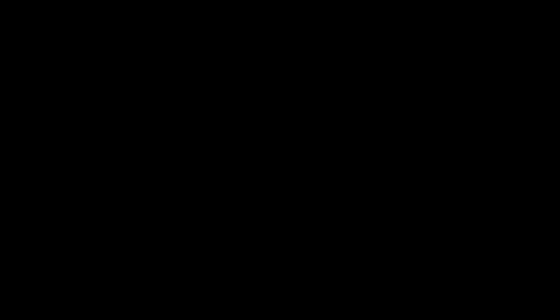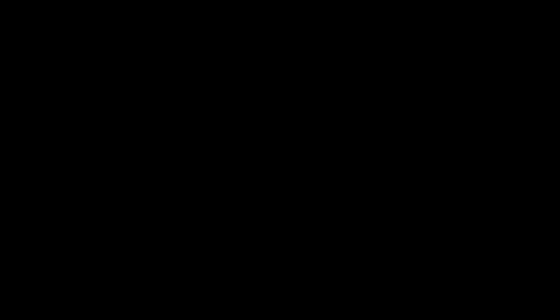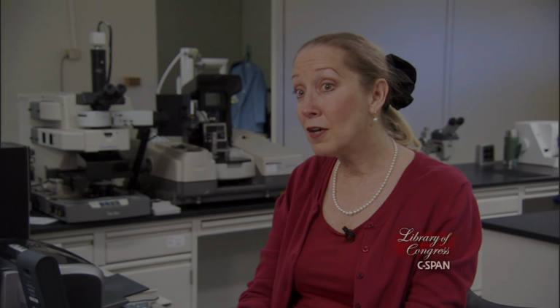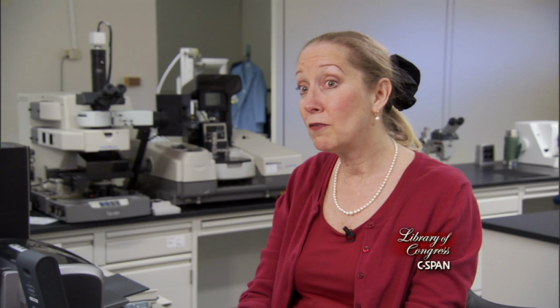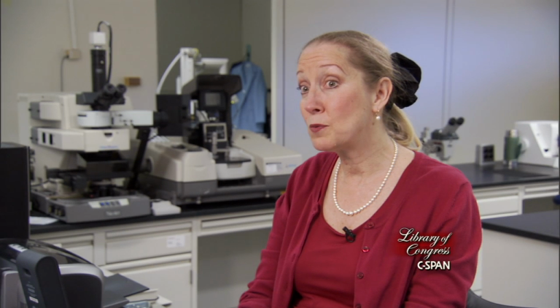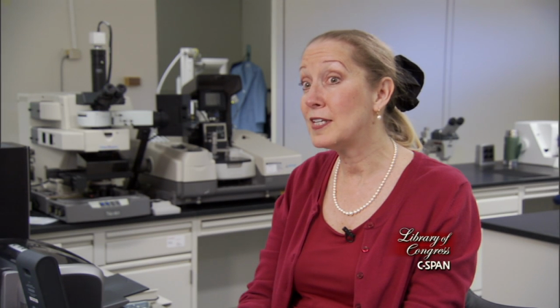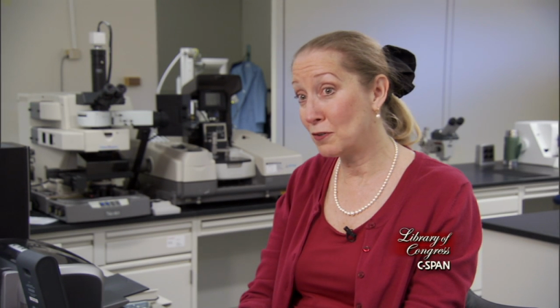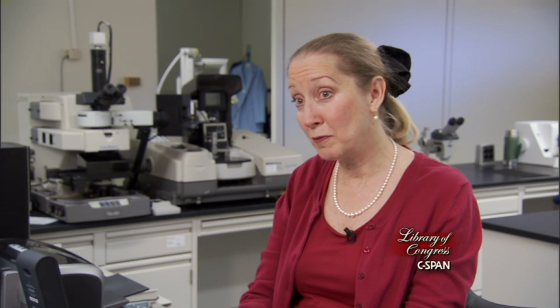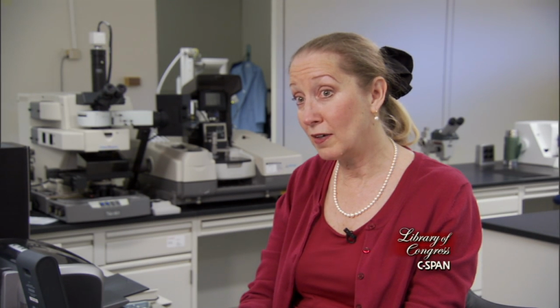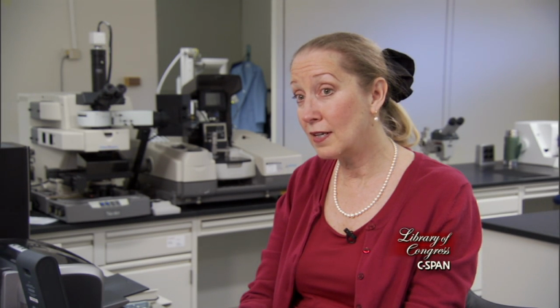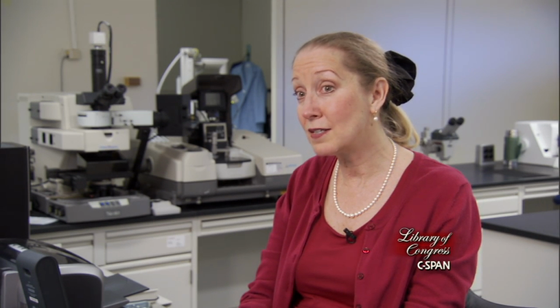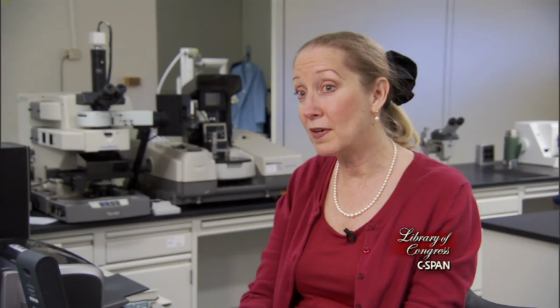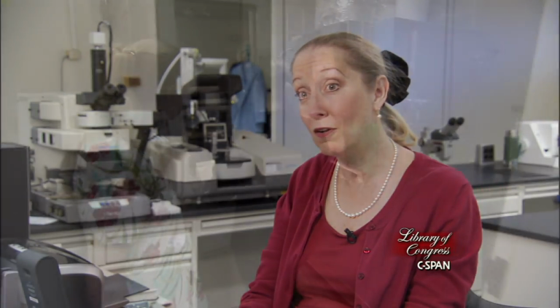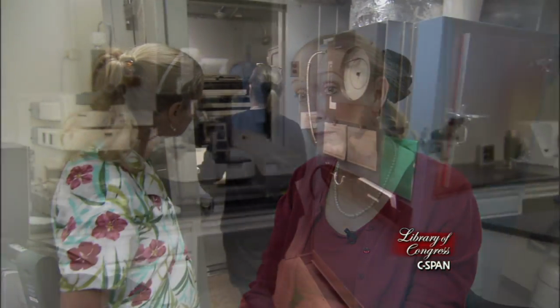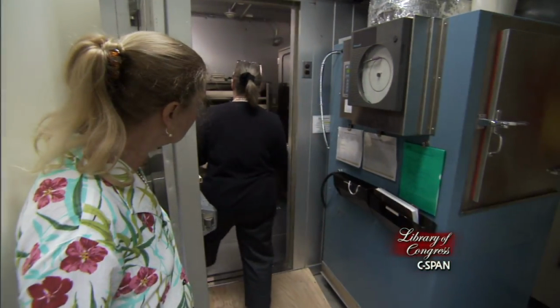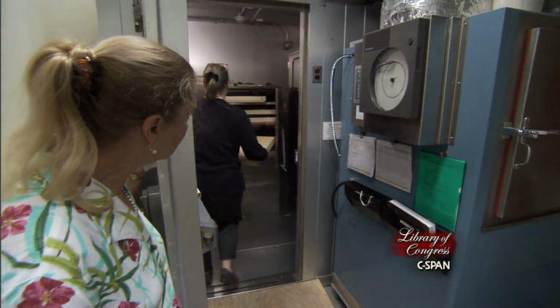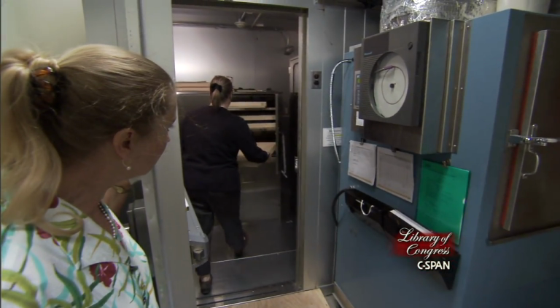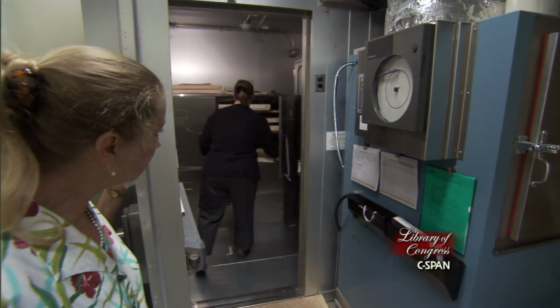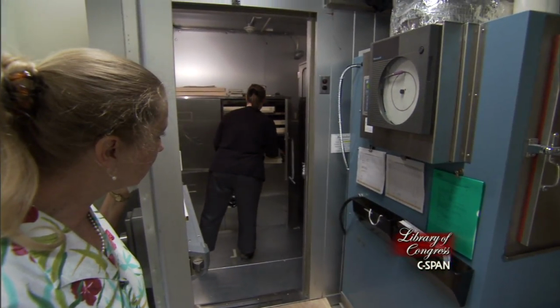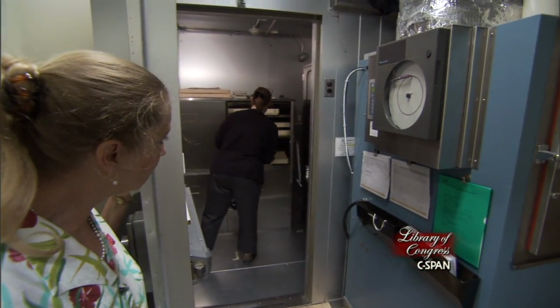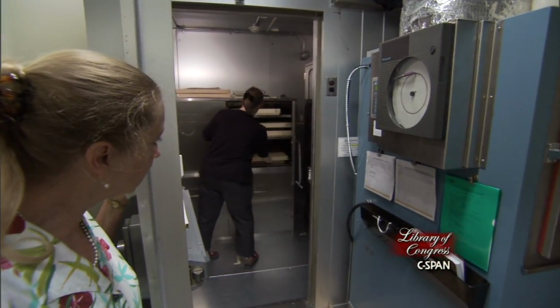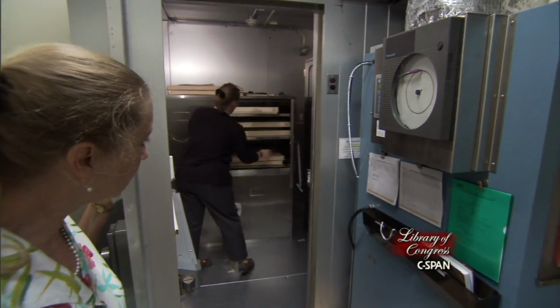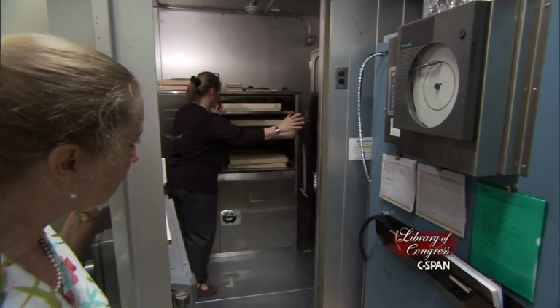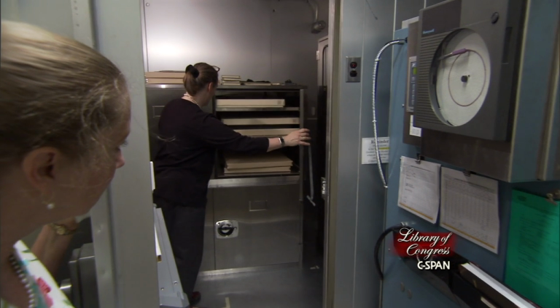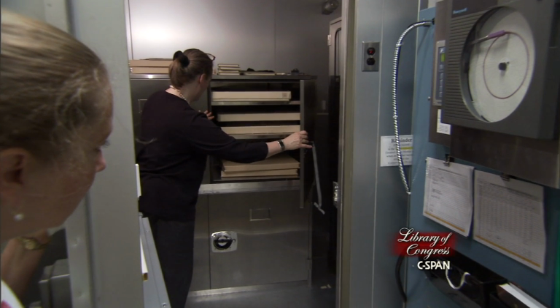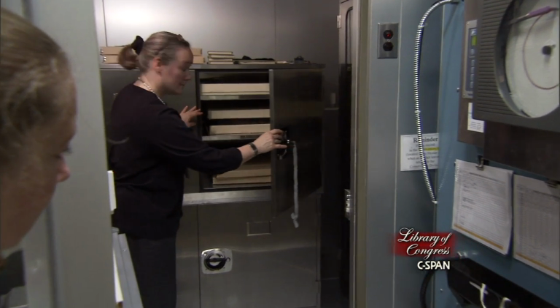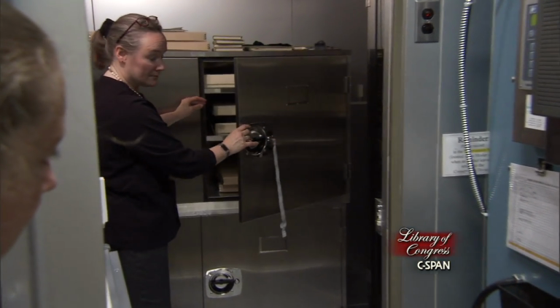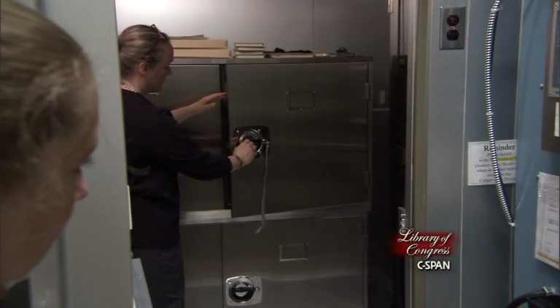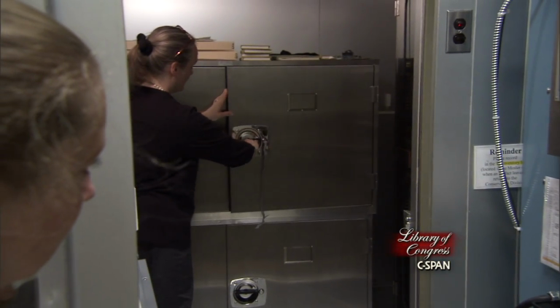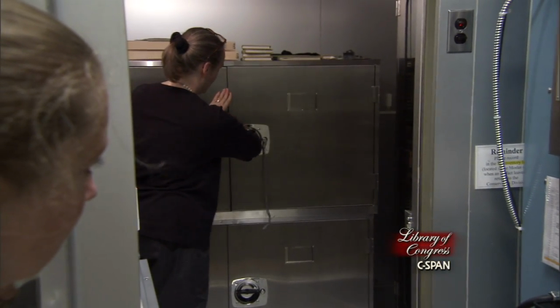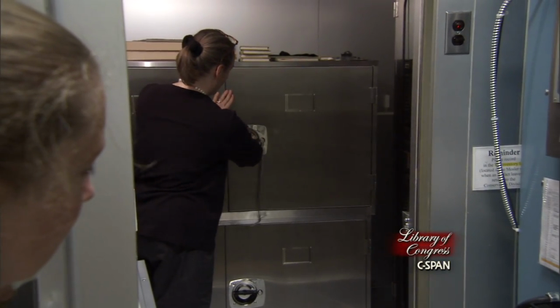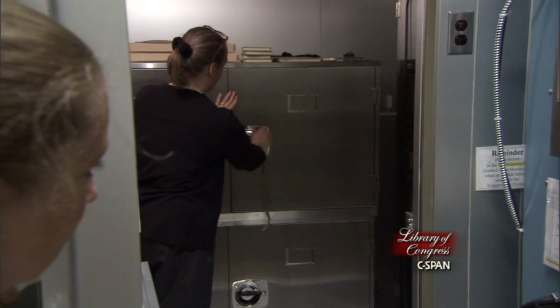The Preservation Directorate also oversees one very special group of materials called the Library's Top Treasures. The reason we oversee these materials is because we have a vault in which we keep them in the optimum environment.